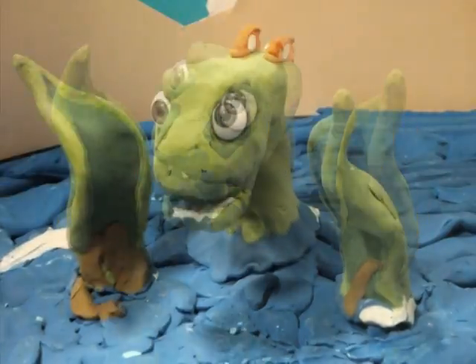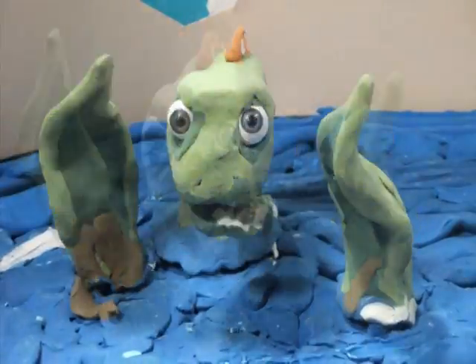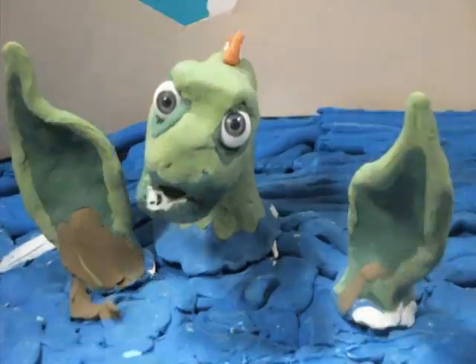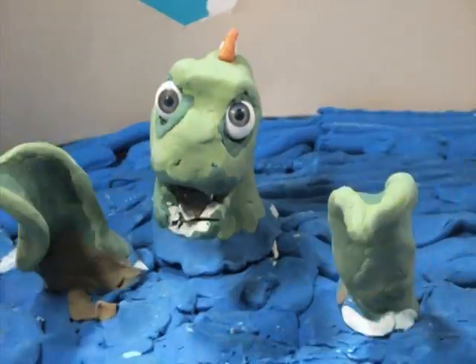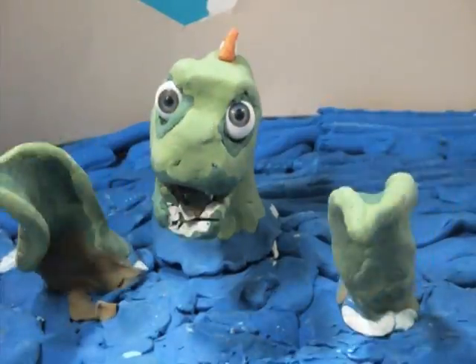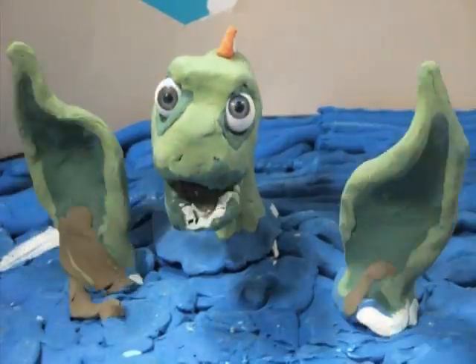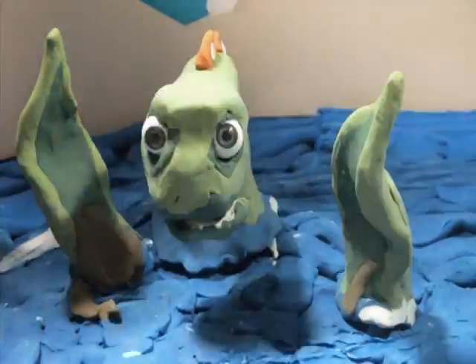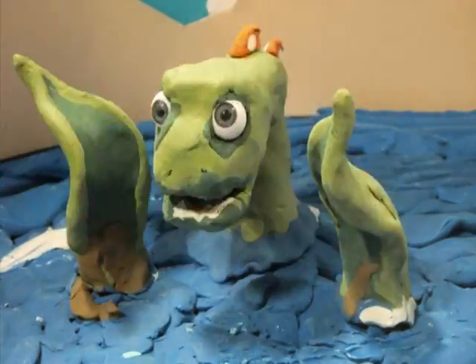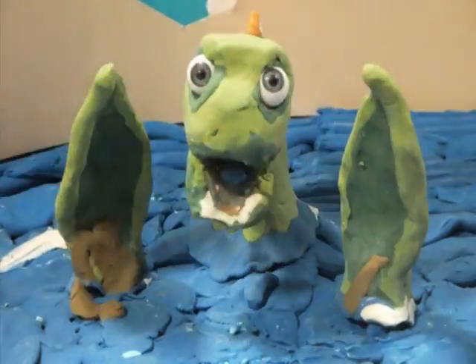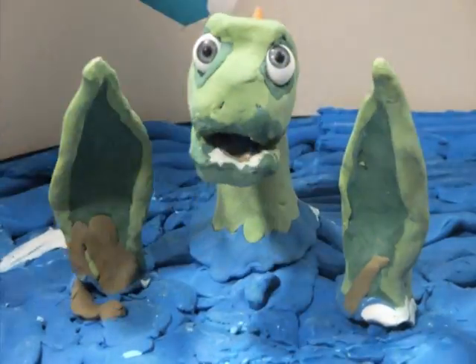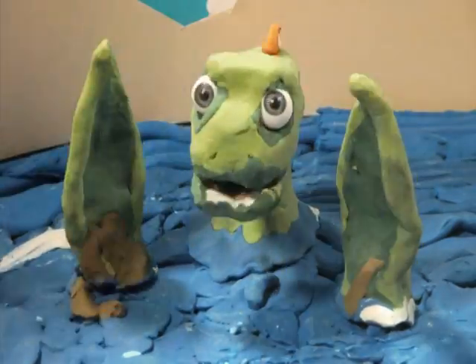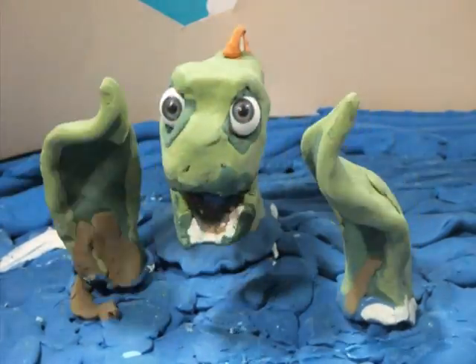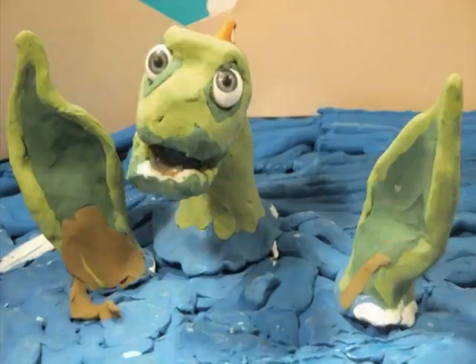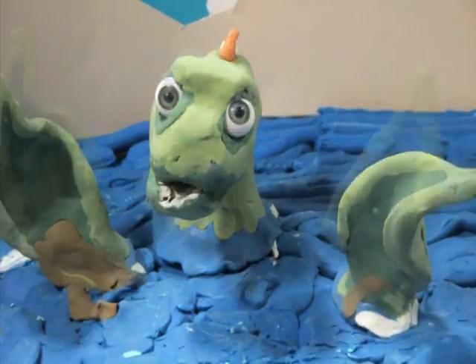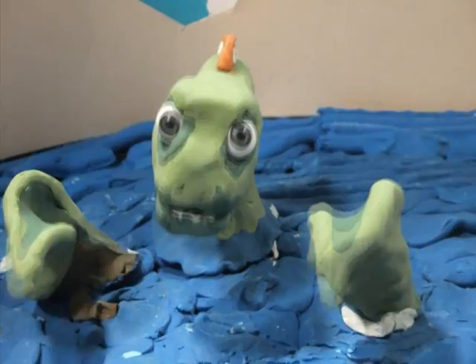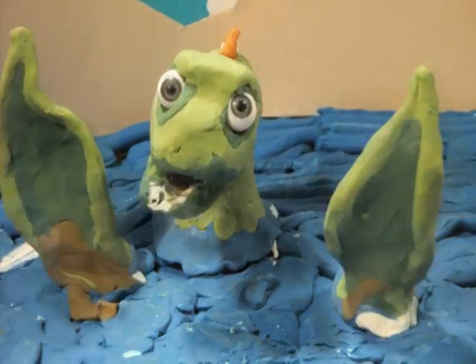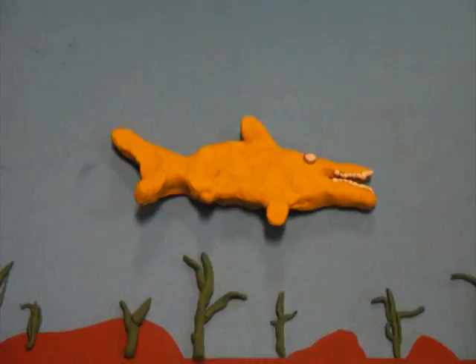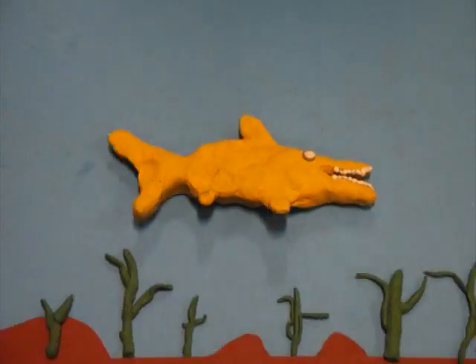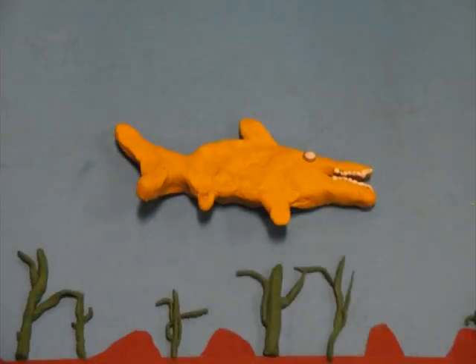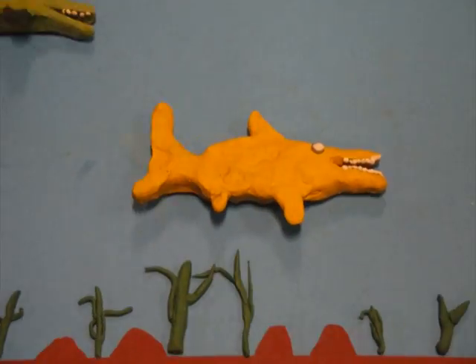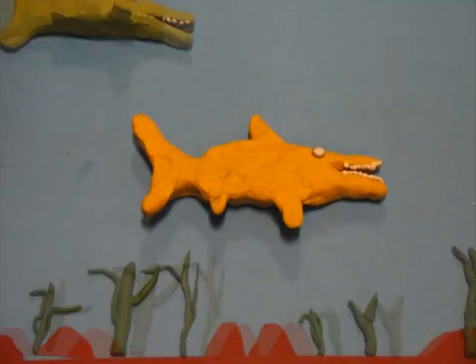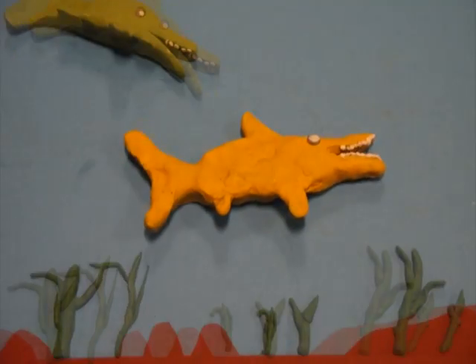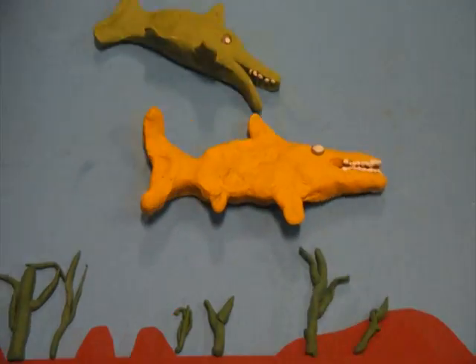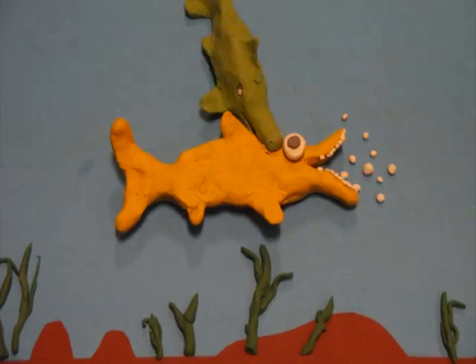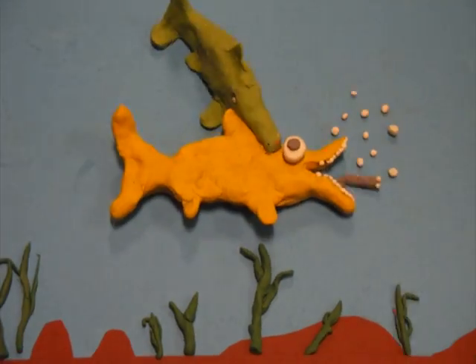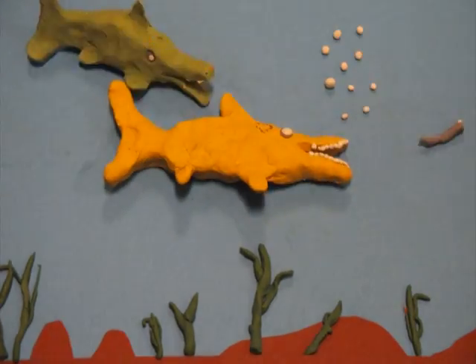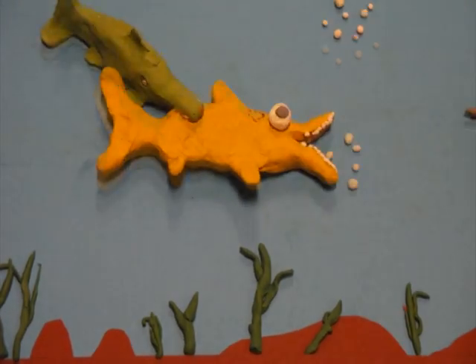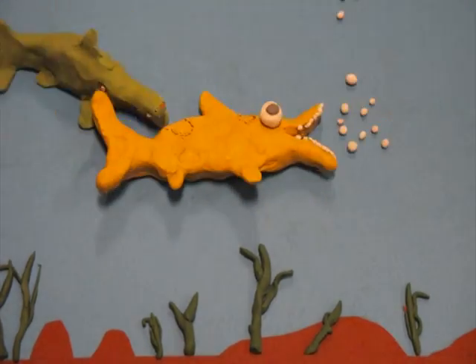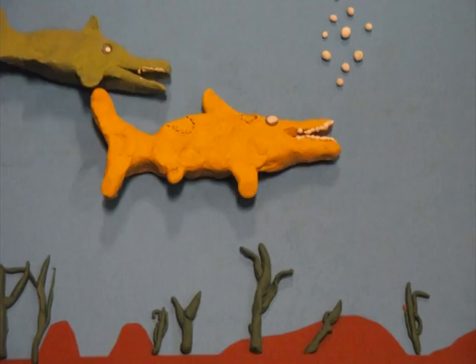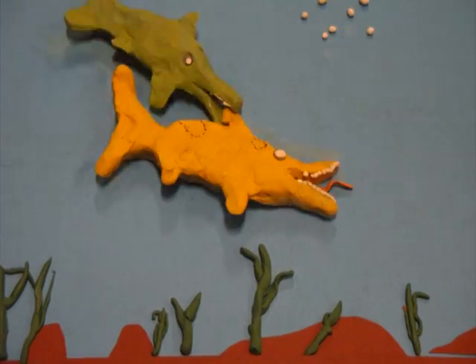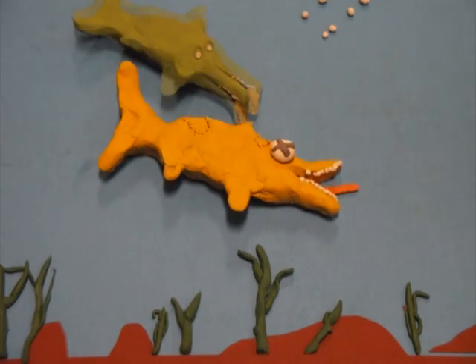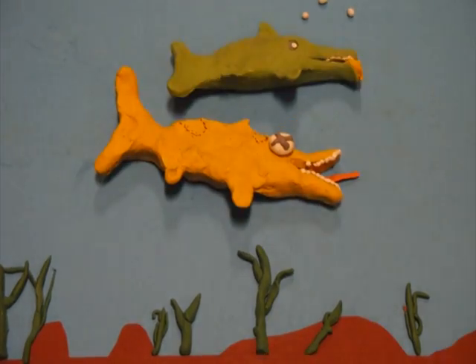Of course, the ocean was a dangerous place, even for a creature as tough as an ichthyosaur. Mmm, looks tasty. Get off! Not the fin!